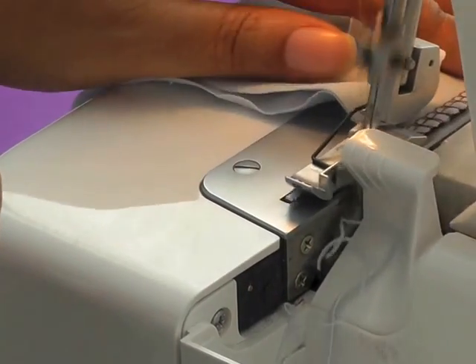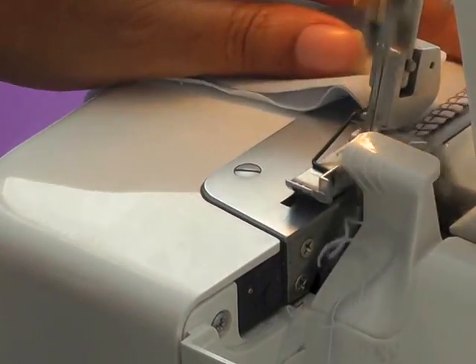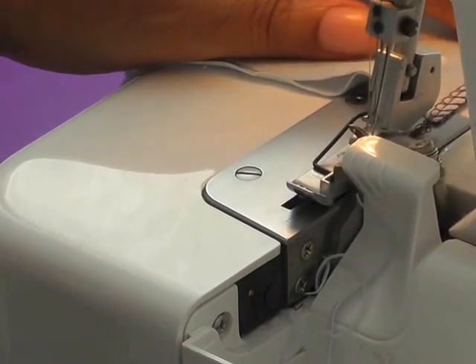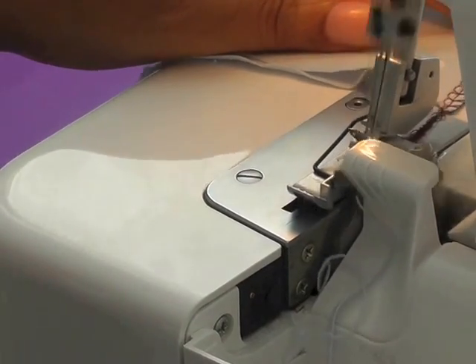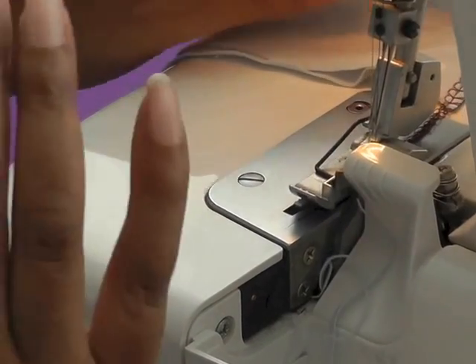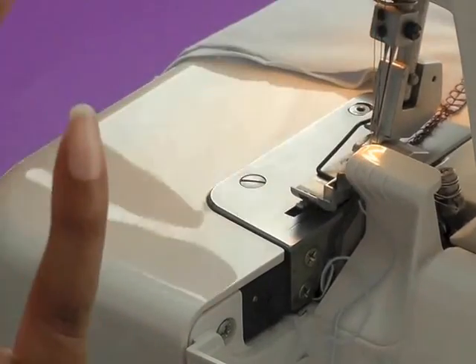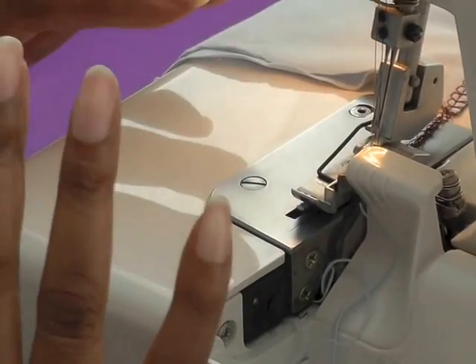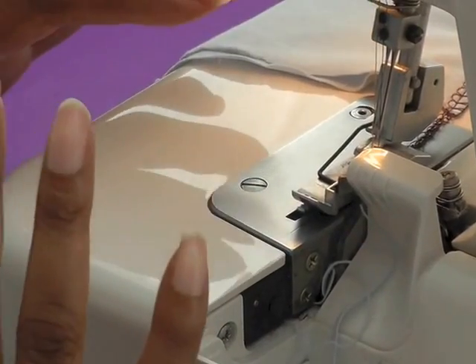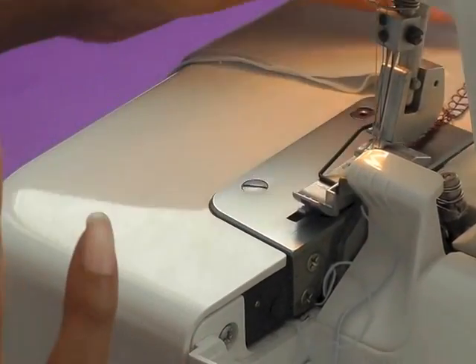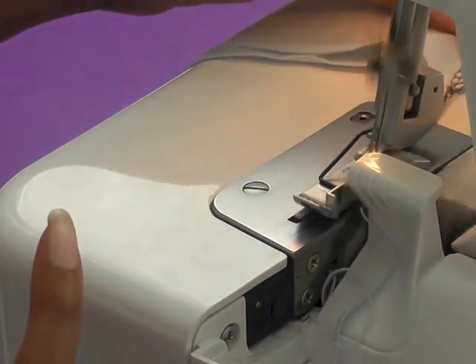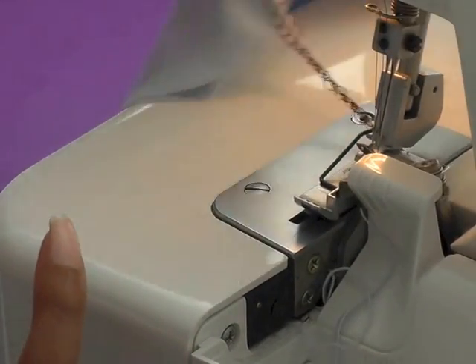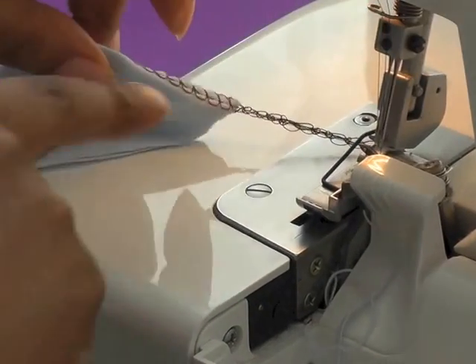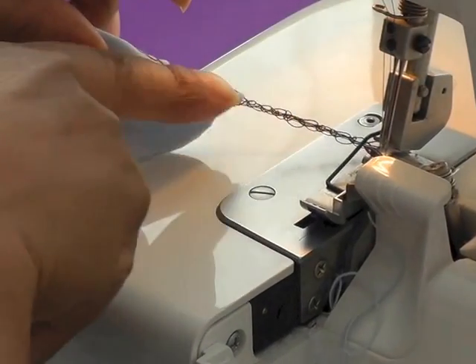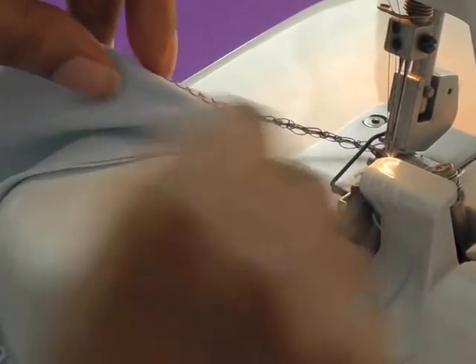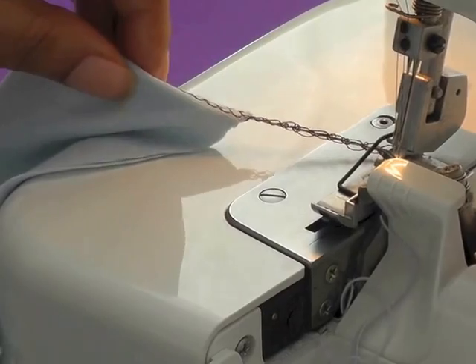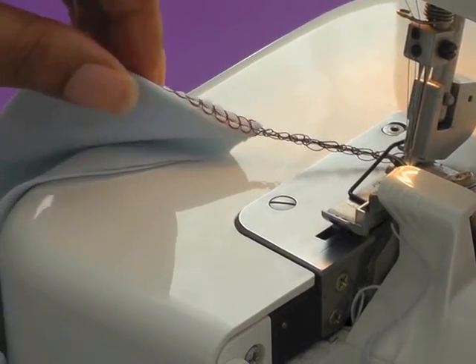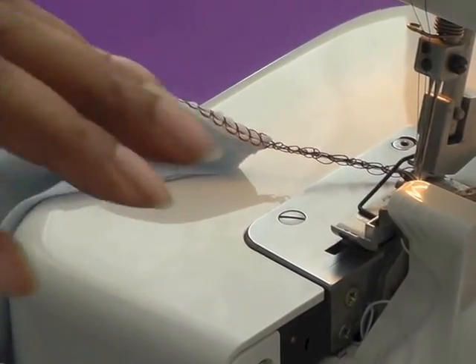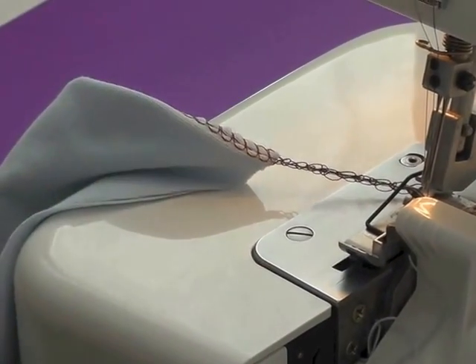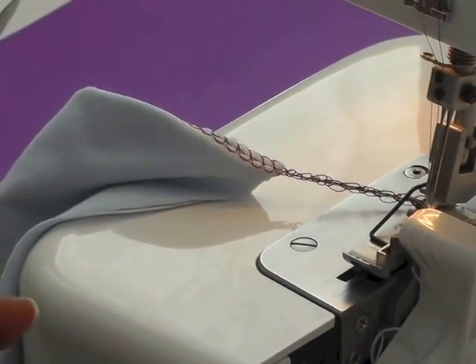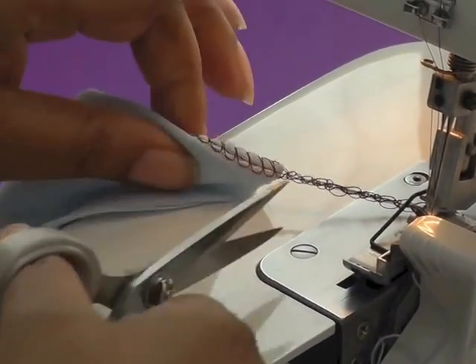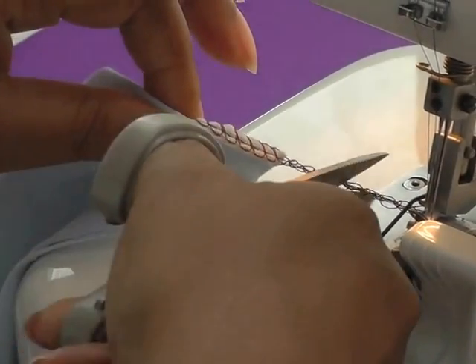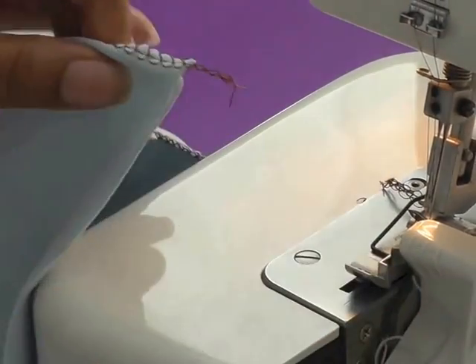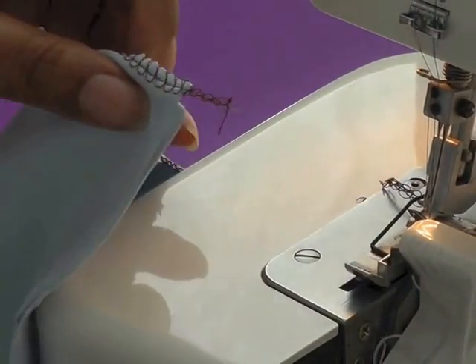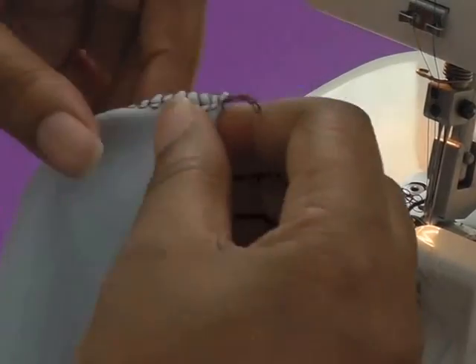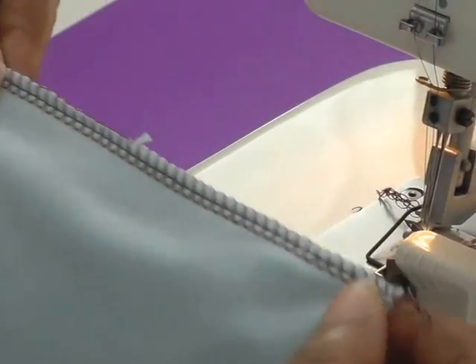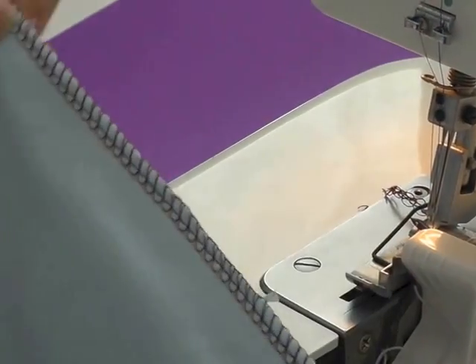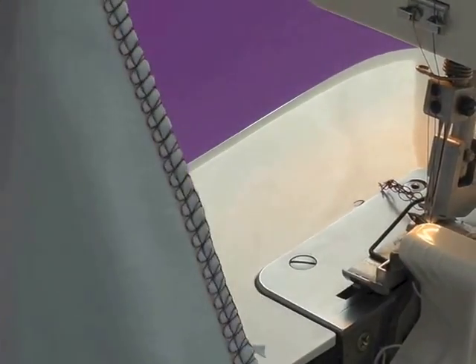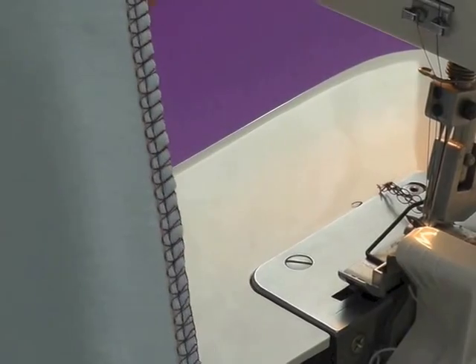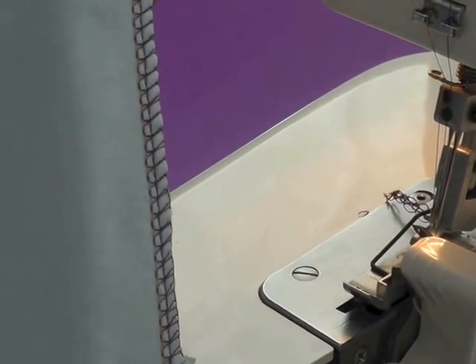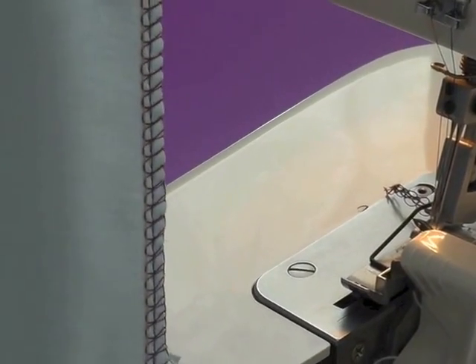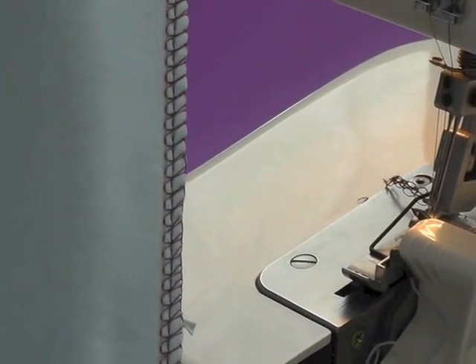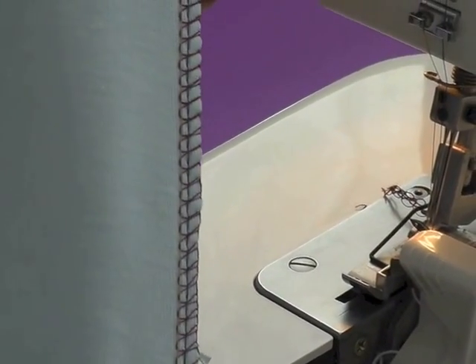When you come to the end of your work, remember: an overlocker does not reverse. So you need to make sure you've got a long enough tail, and then you trim the foot away. And there you have your overlocked seam.